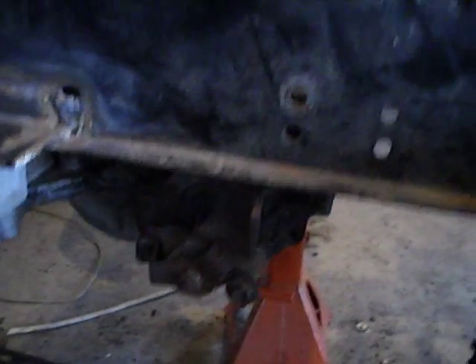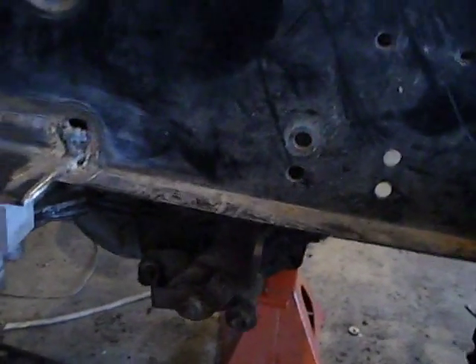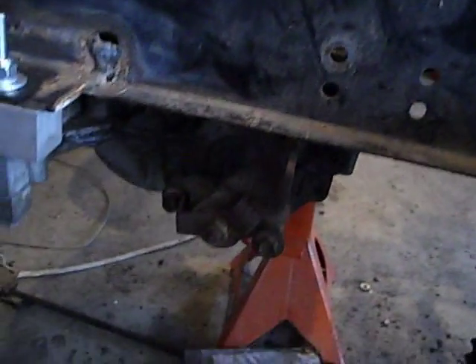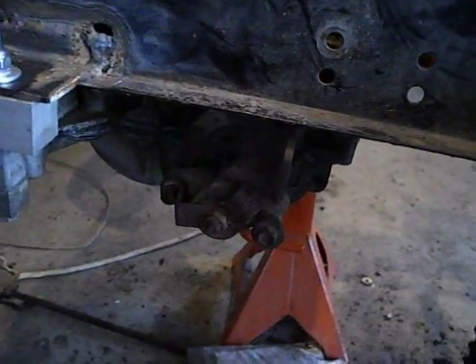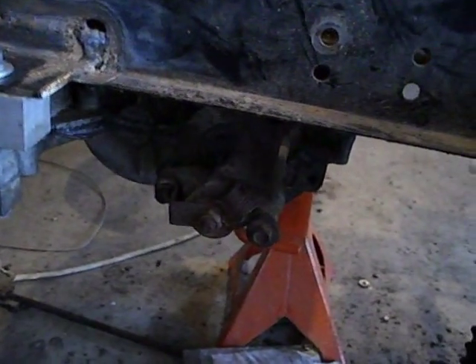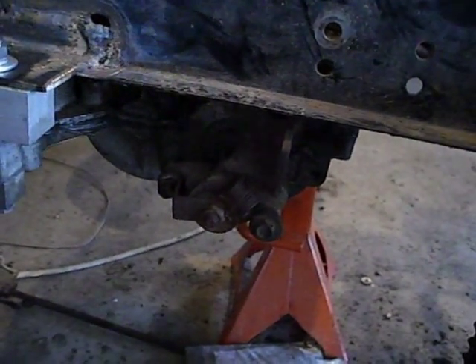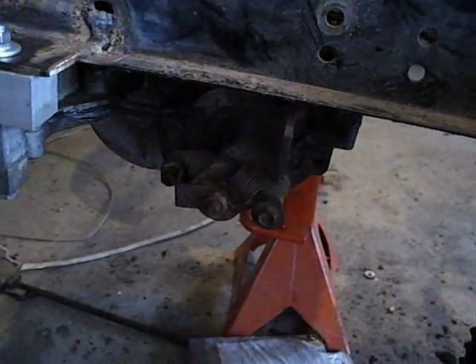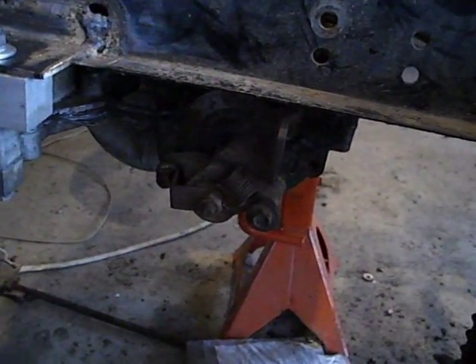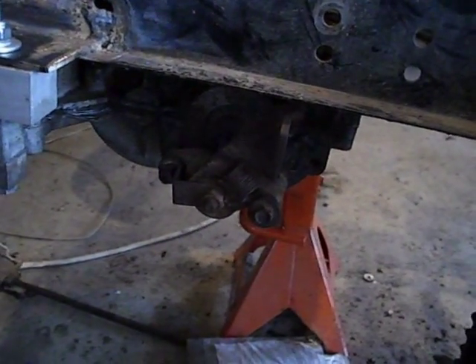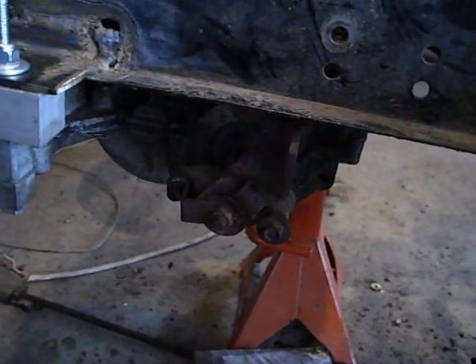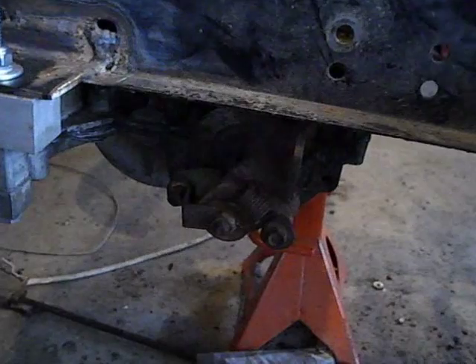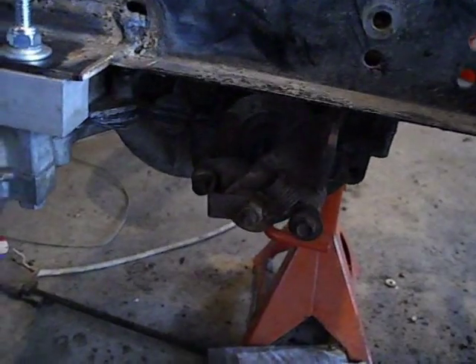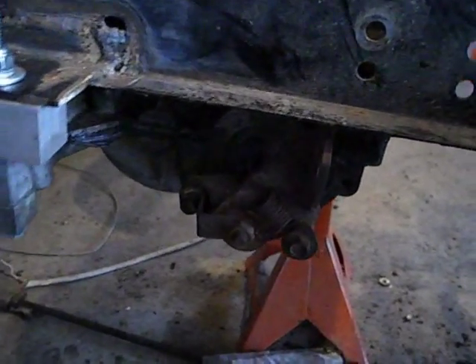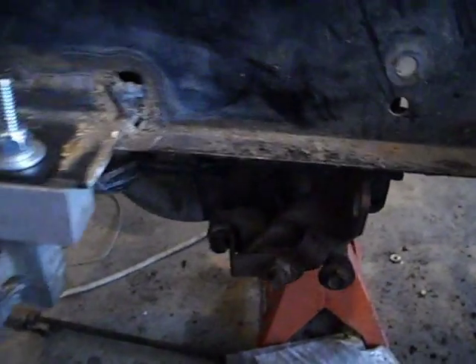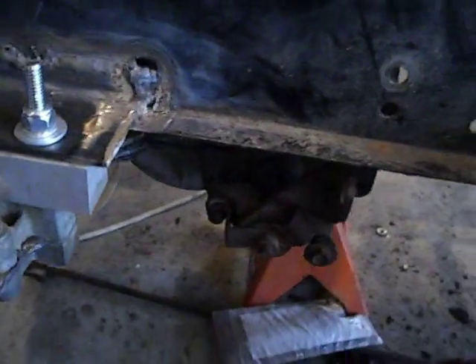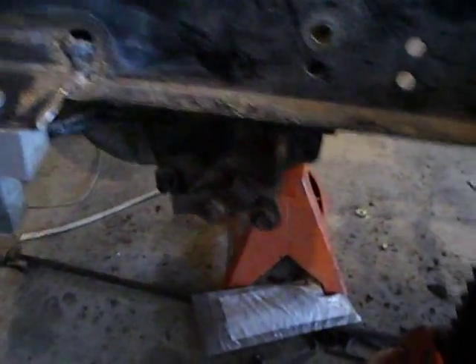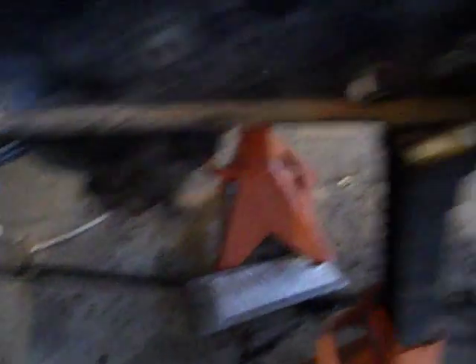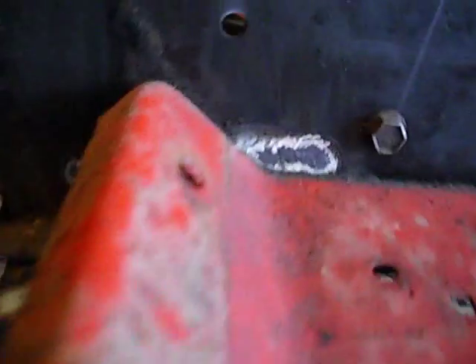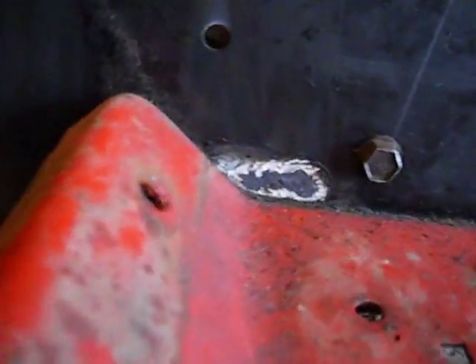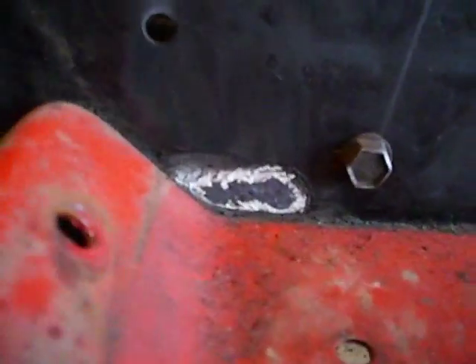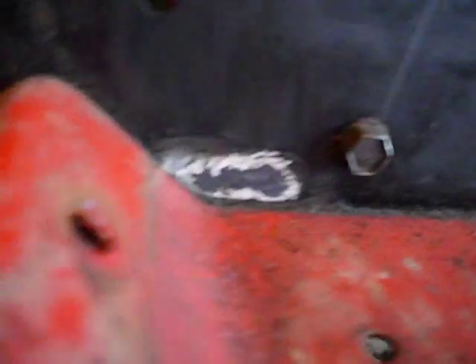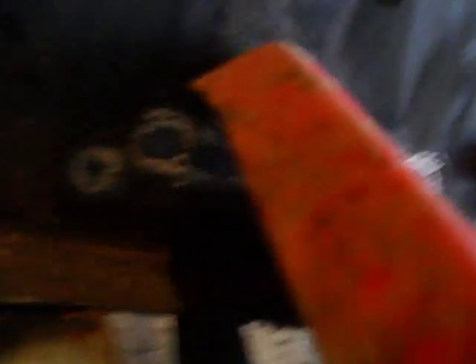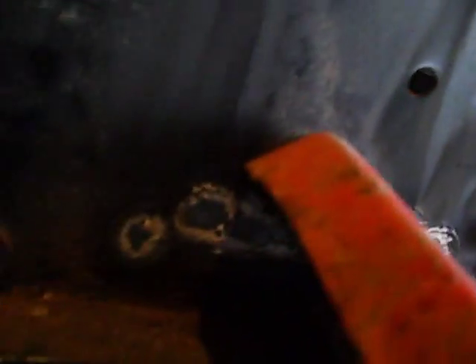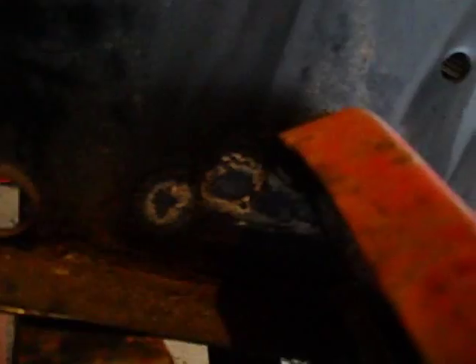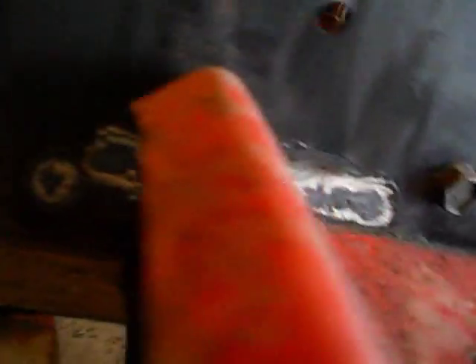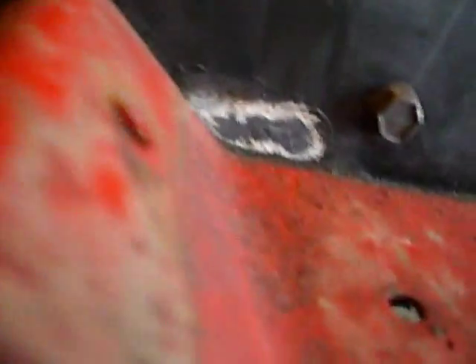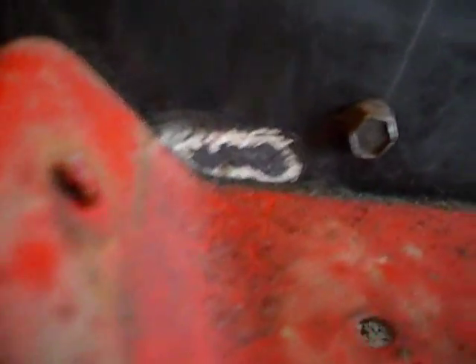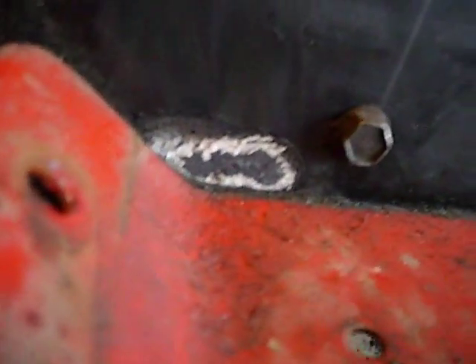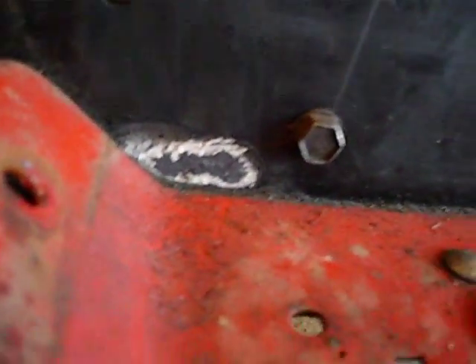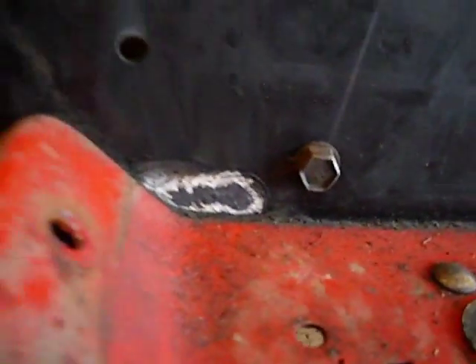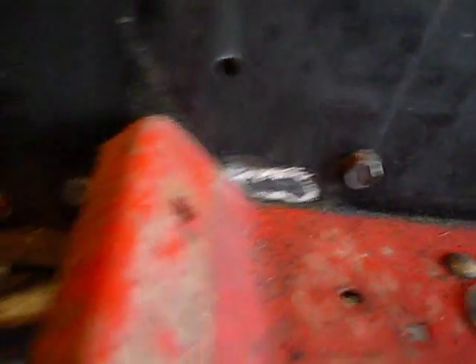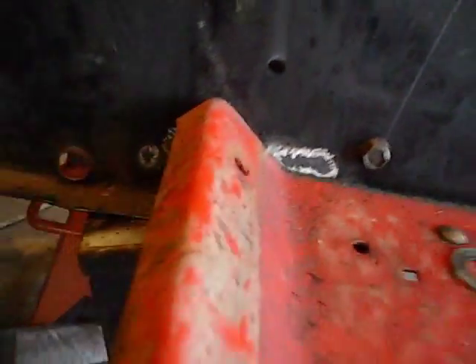The brake pucks that were on there were pretty good, but I don't know how long they're going to last. Here's where I welded on the clutch — on the other side obviously — but it fried all the paint off there.